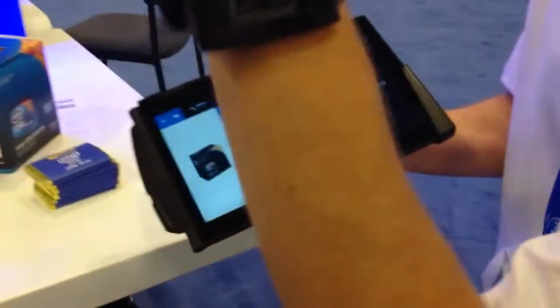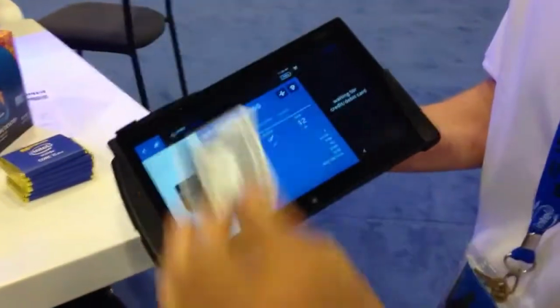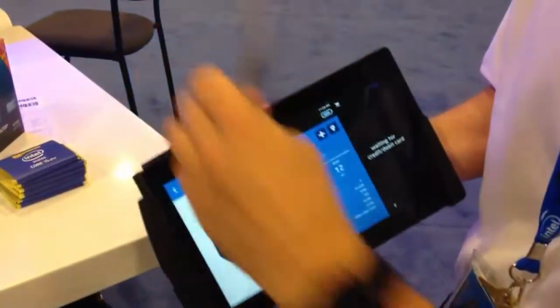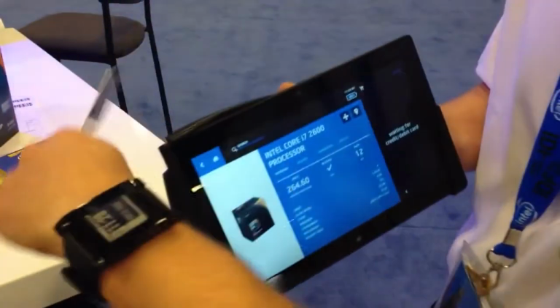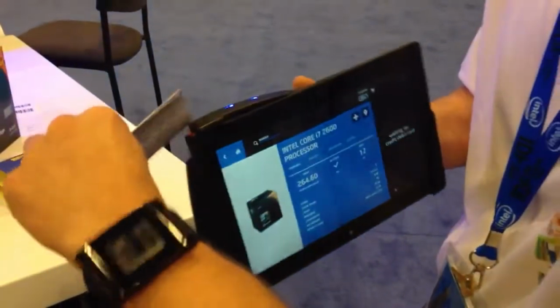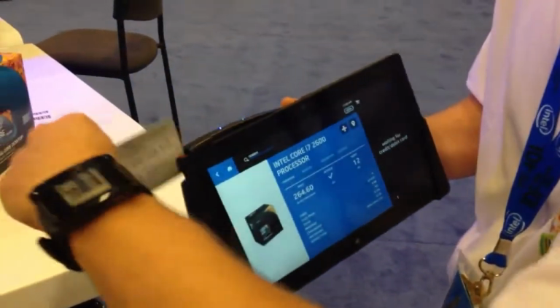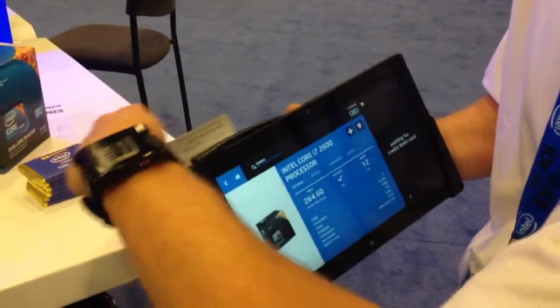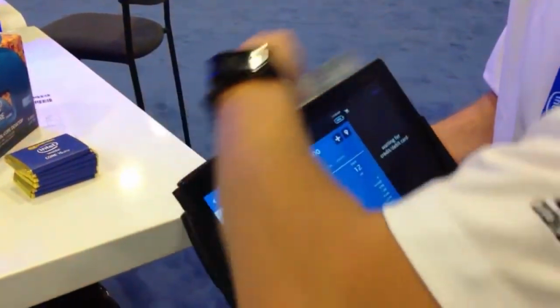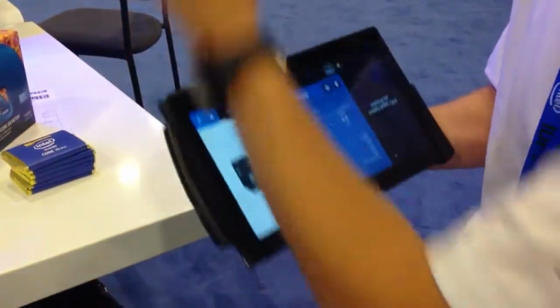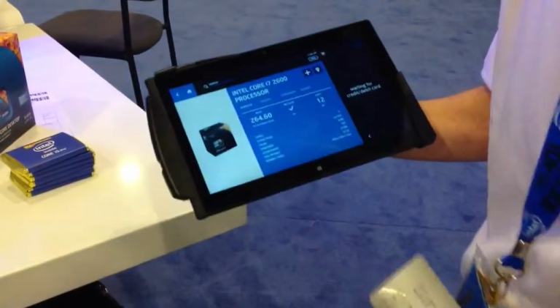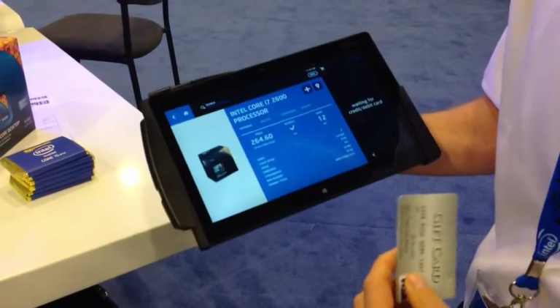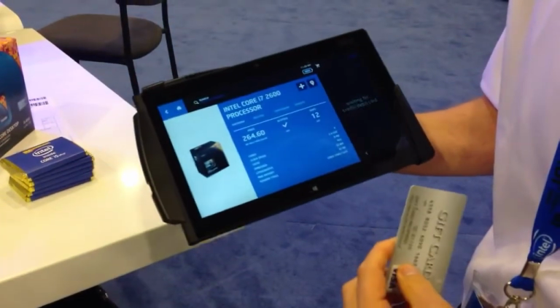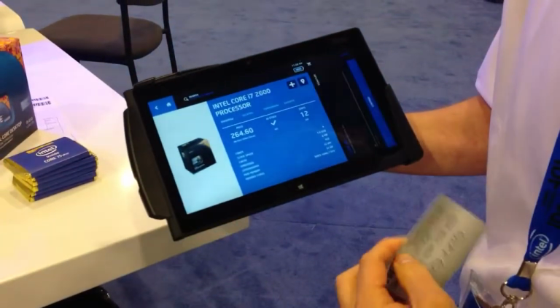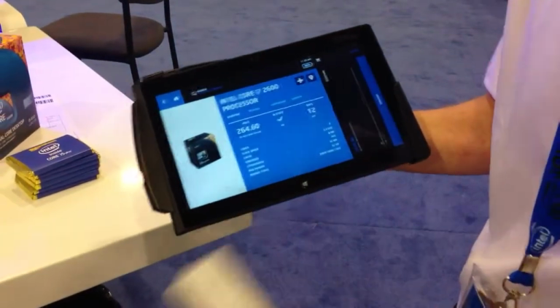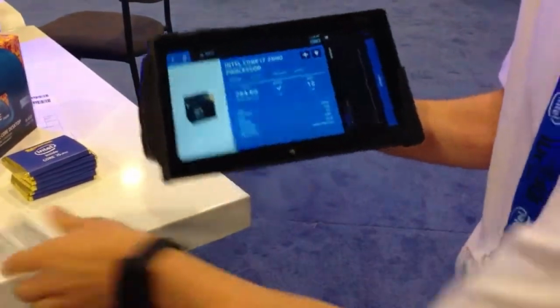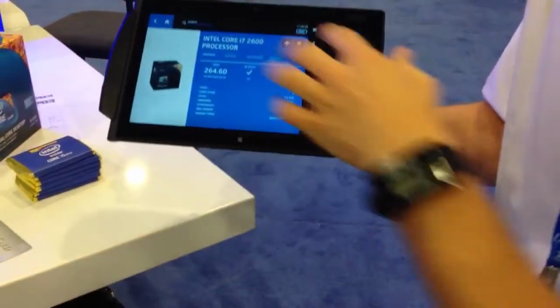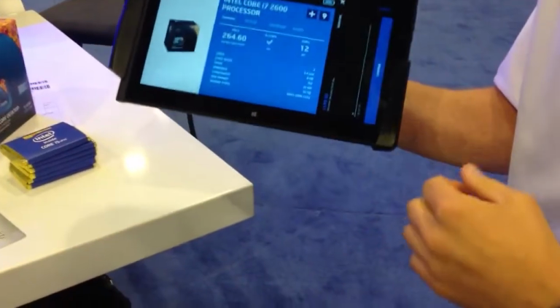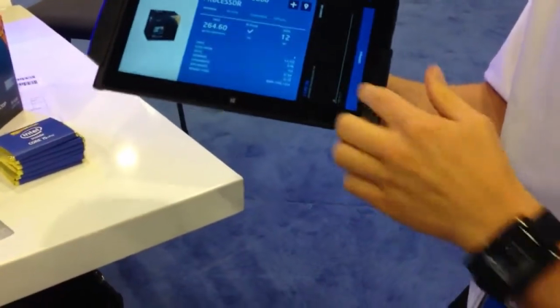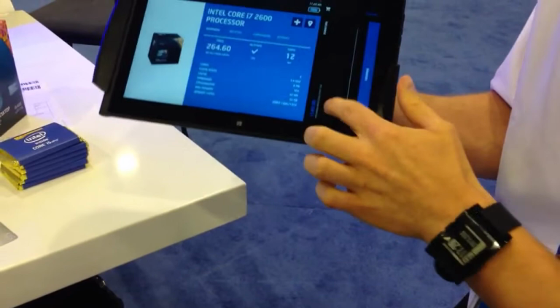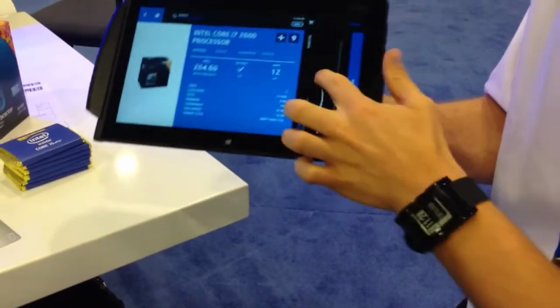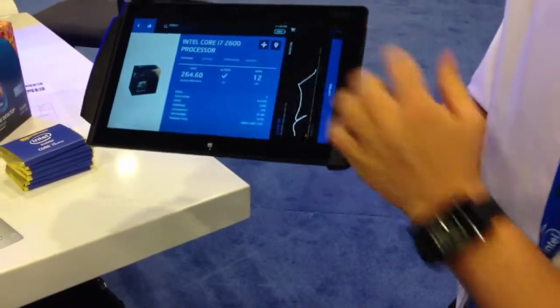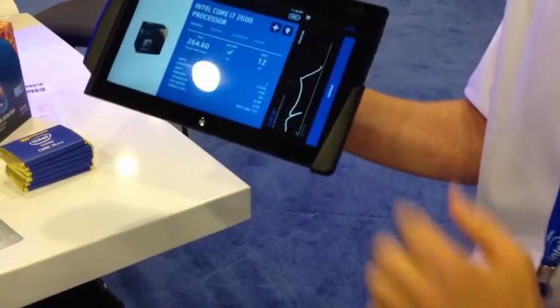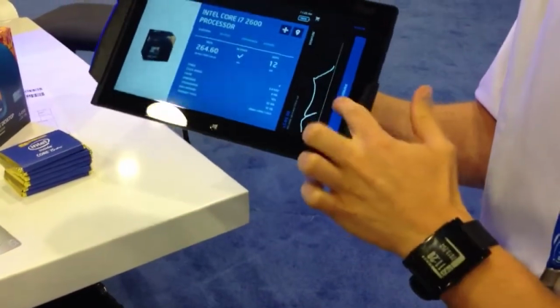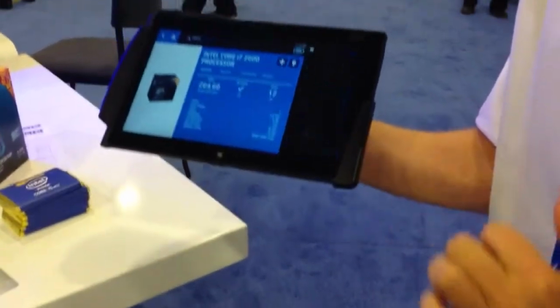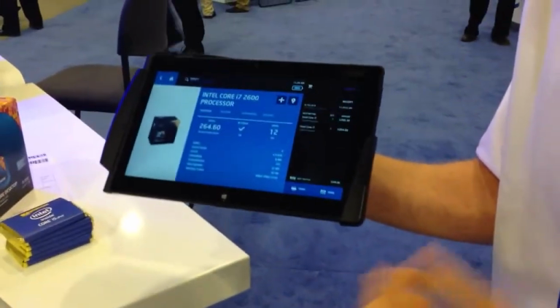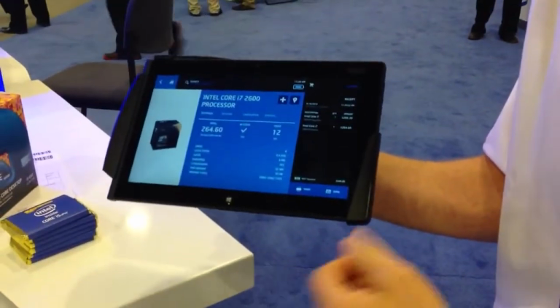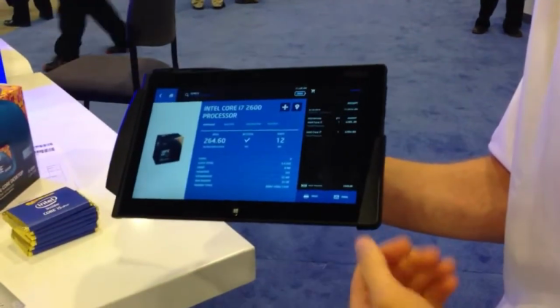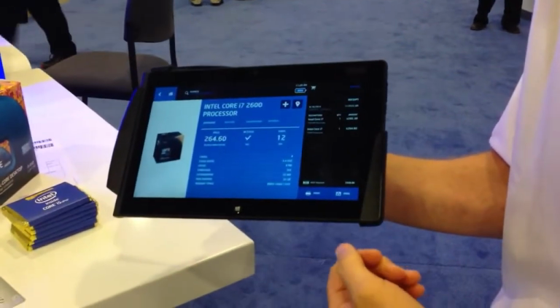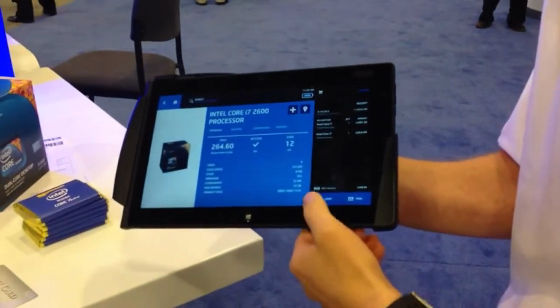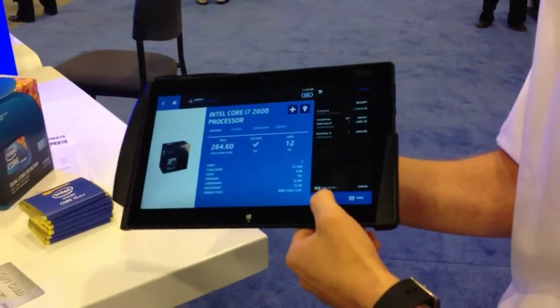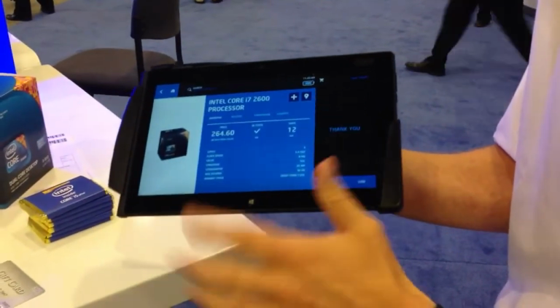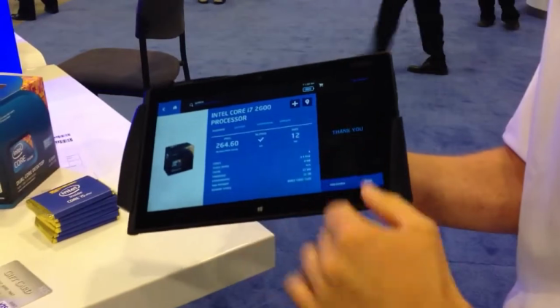Here we go. I'll go ahead and swipe this. It read it and brought all that information in. I can go ahead and sign. Continue. Then I have an option to email, print a receipt. I'll just go ahead and print it.